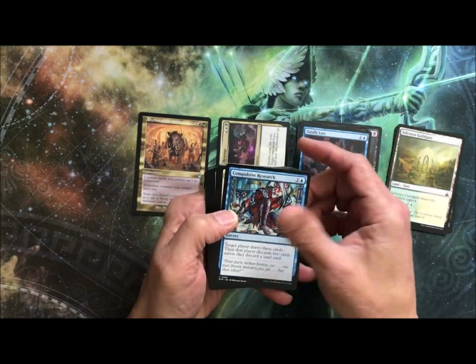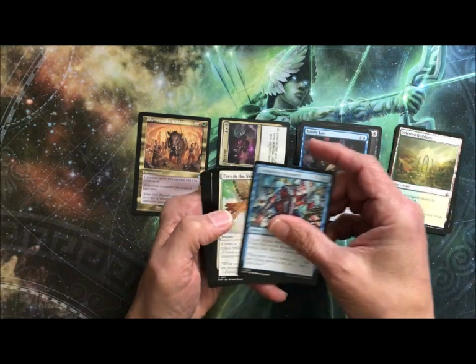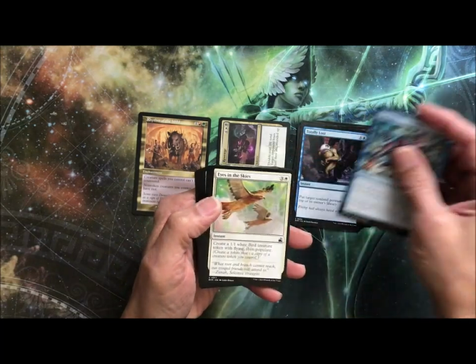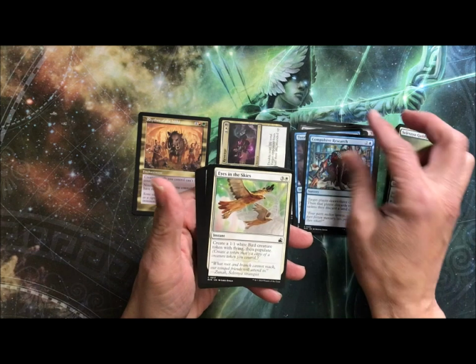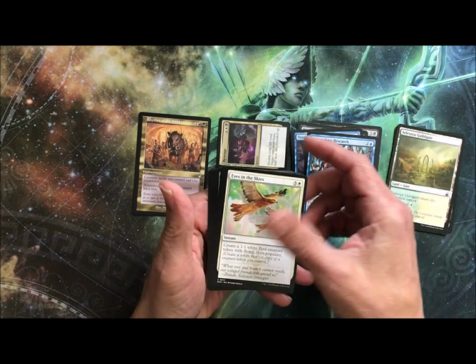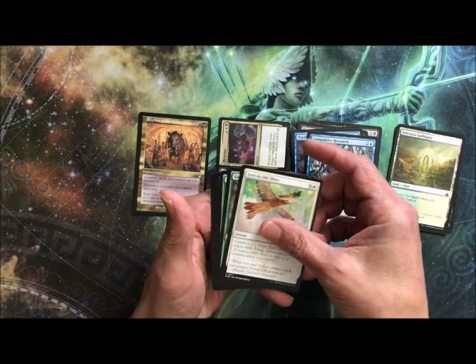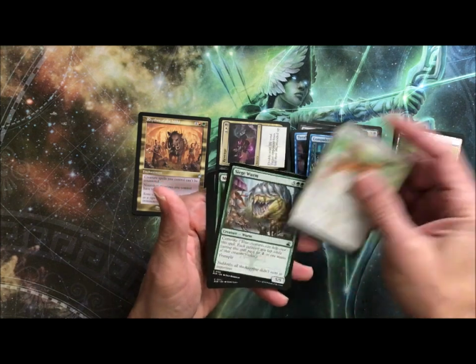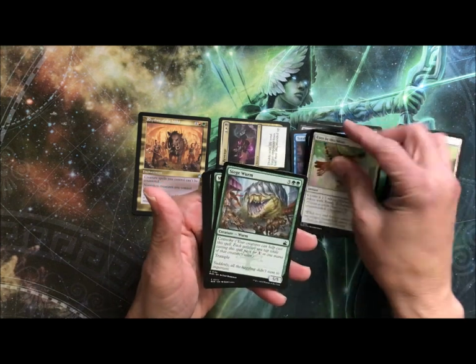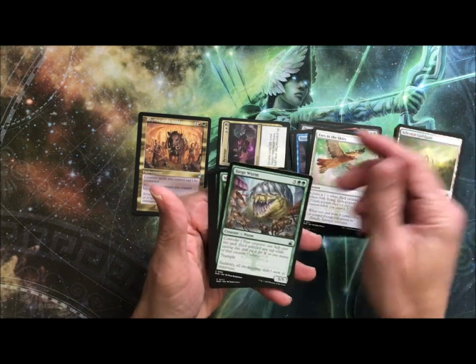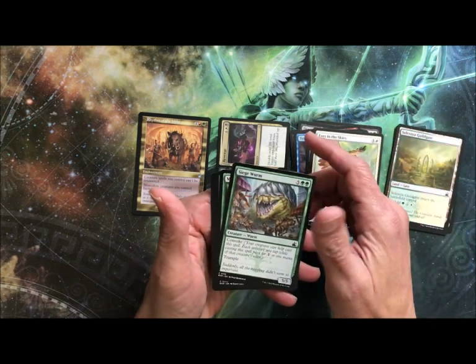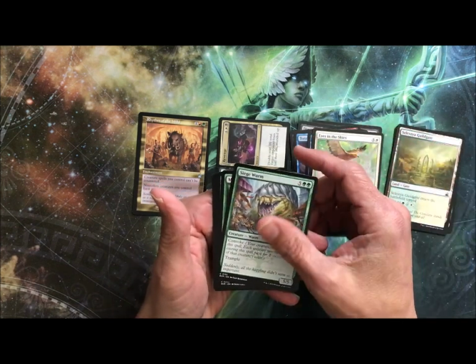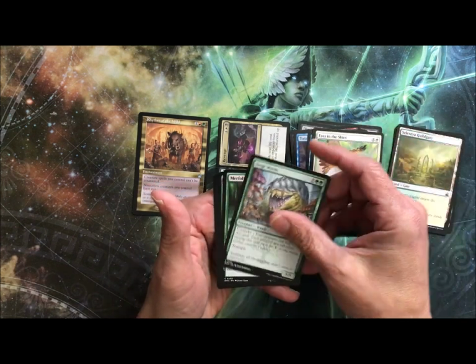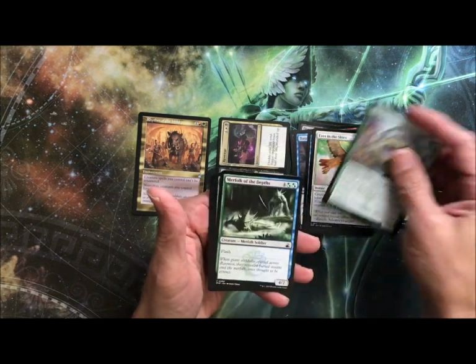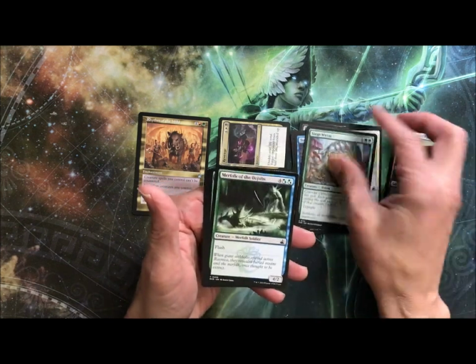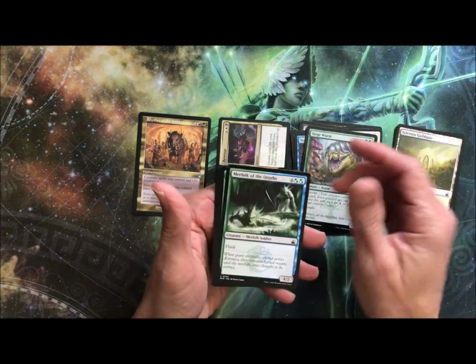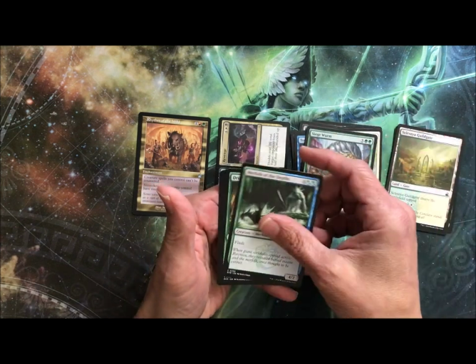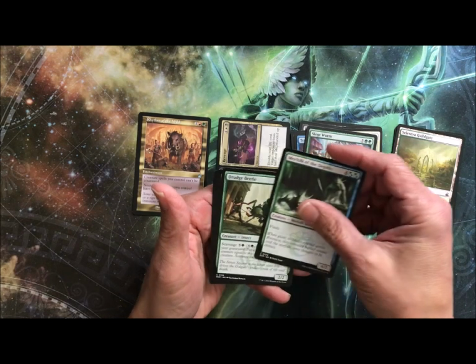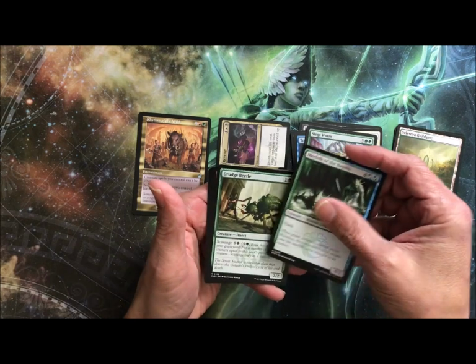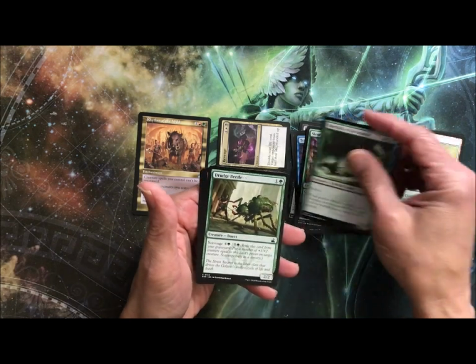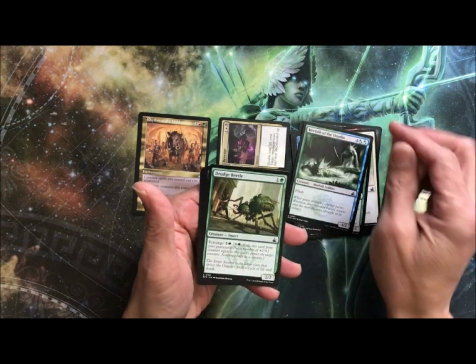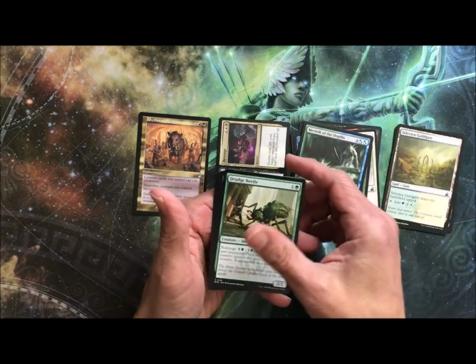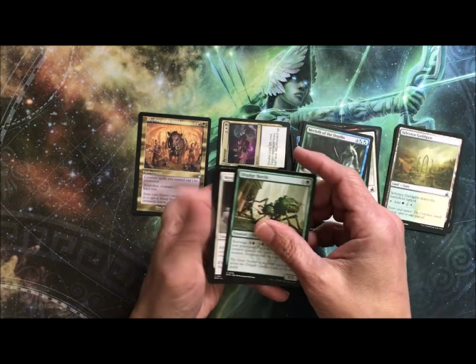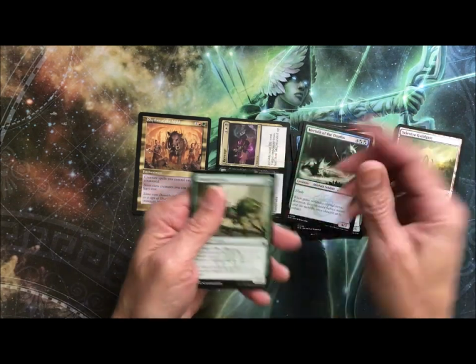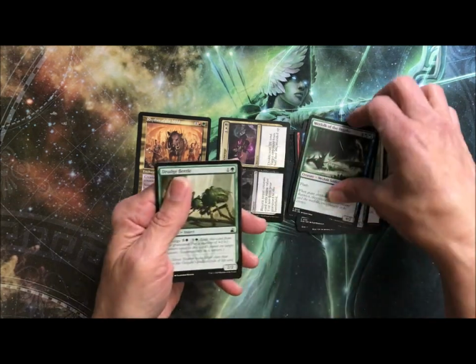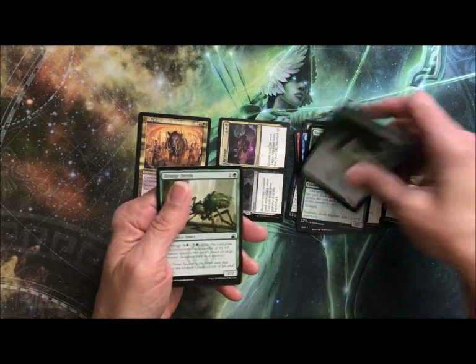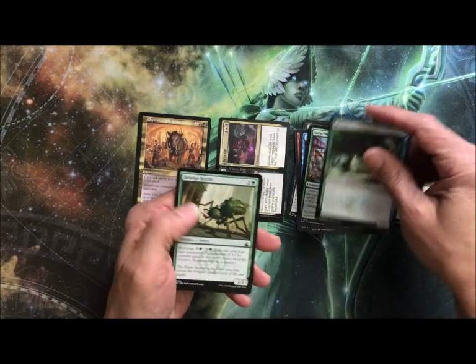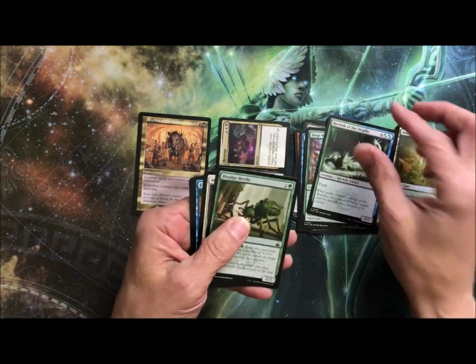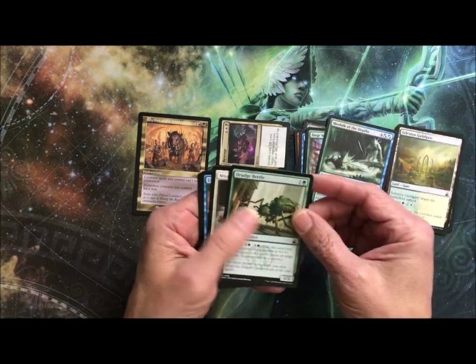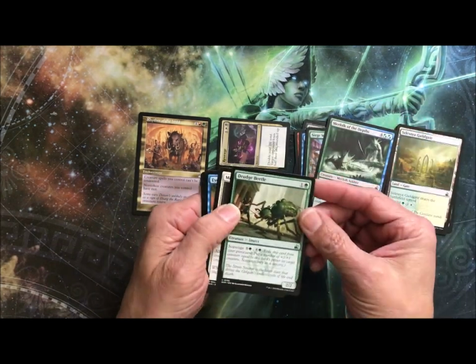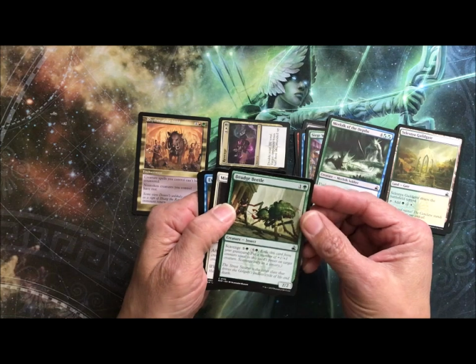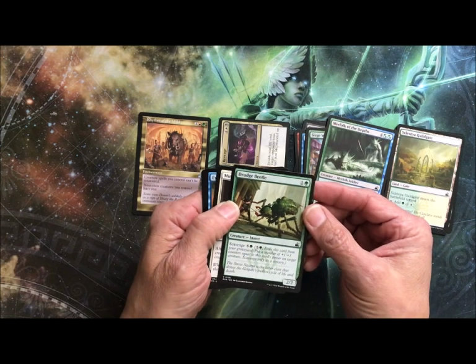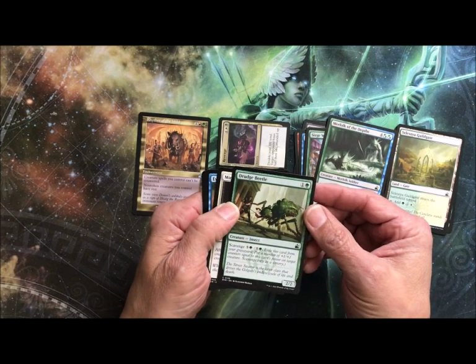Target player draws three cards, Eyes in the Sky, 1-1s, Siege Worm, Merfolk with Flash — in case you need an extra four damage to go against something, I guess. Drudge Beetle.